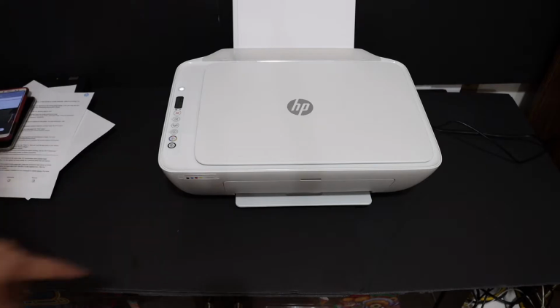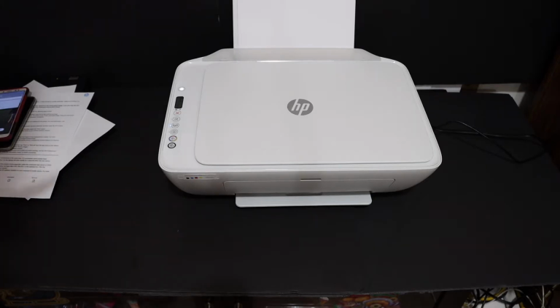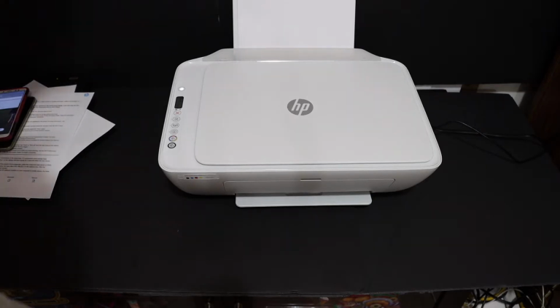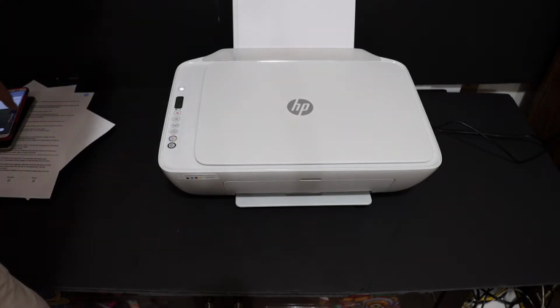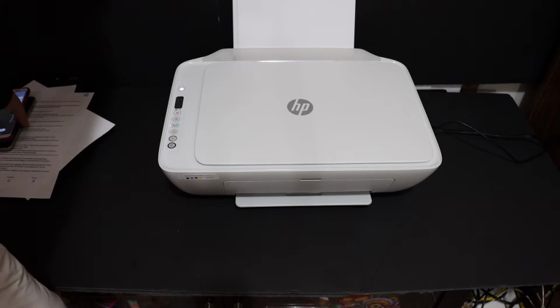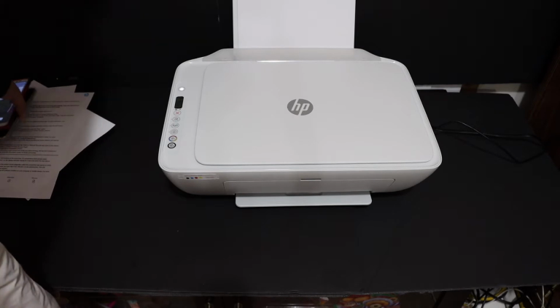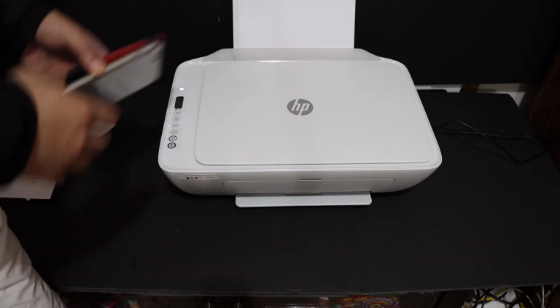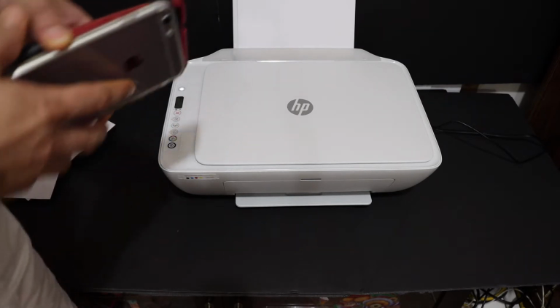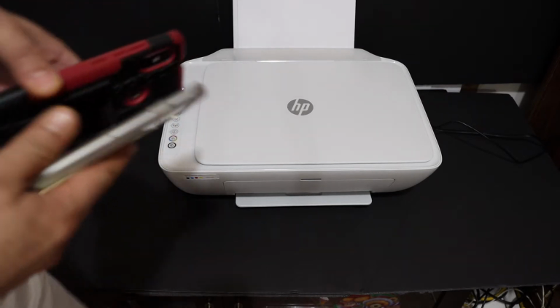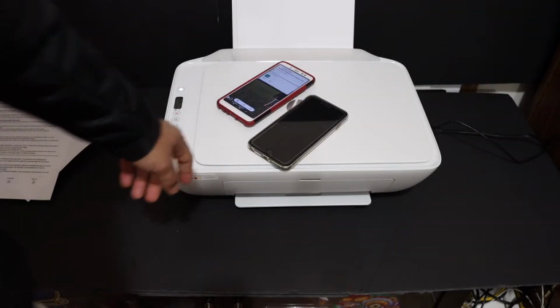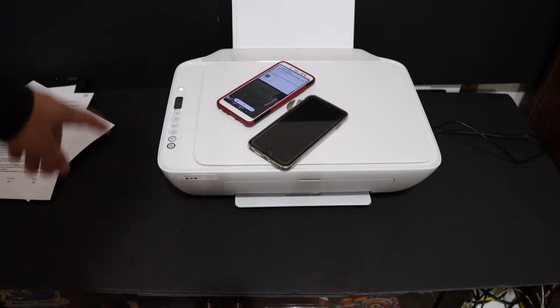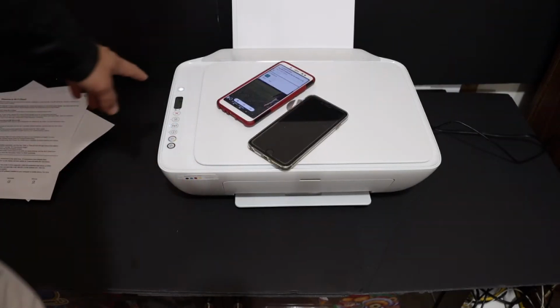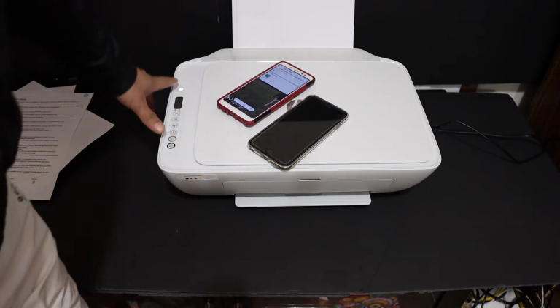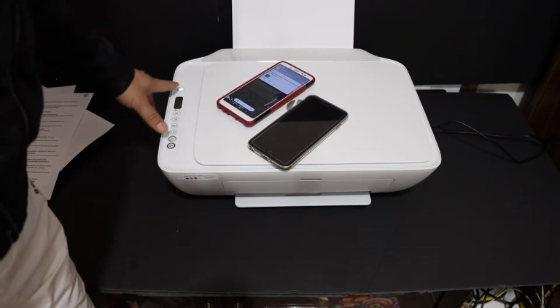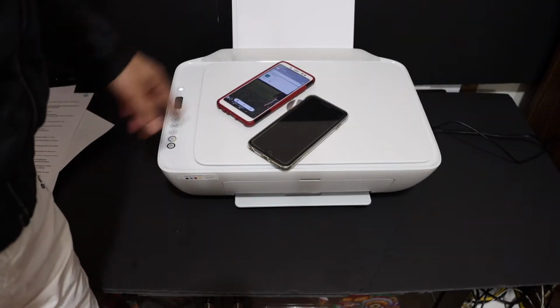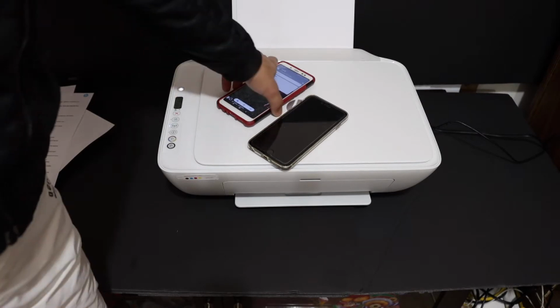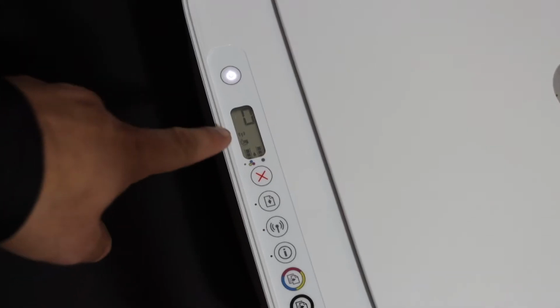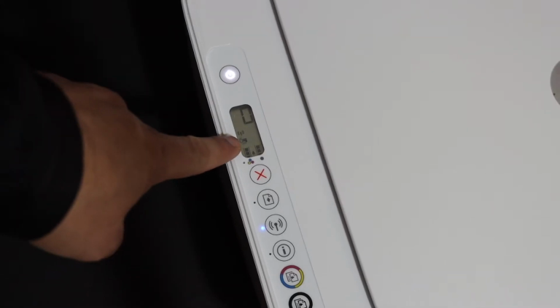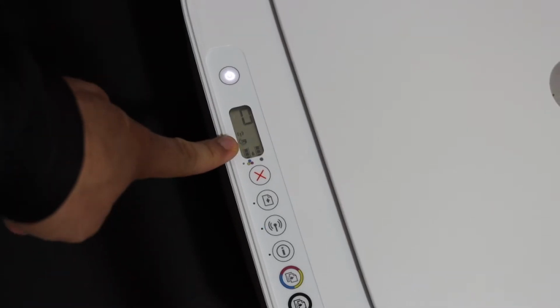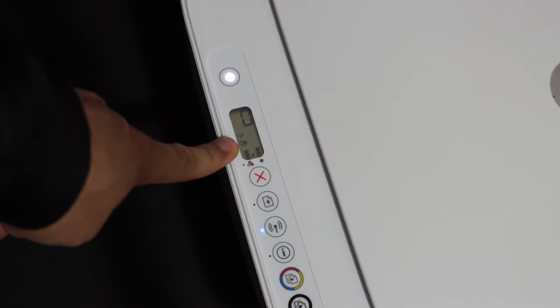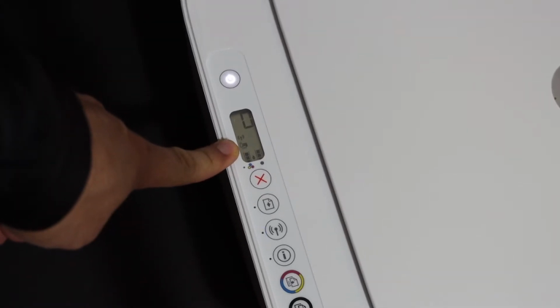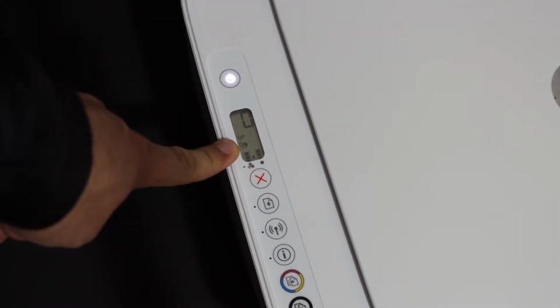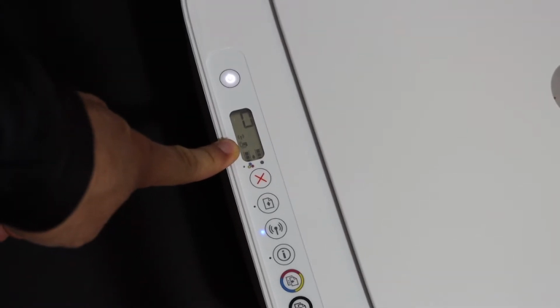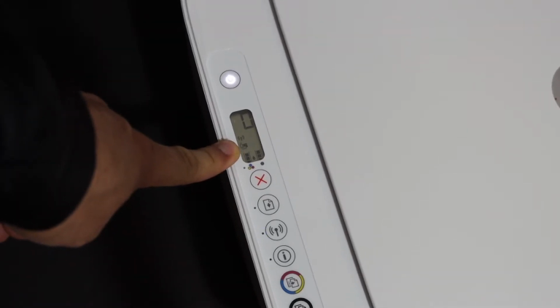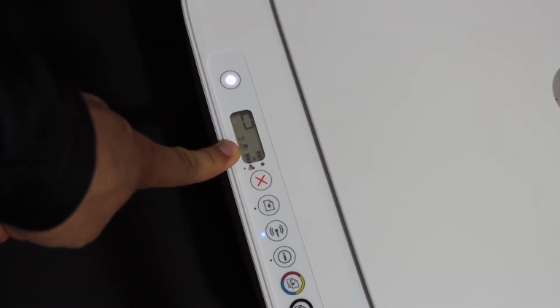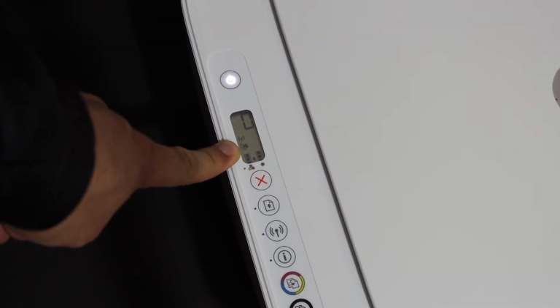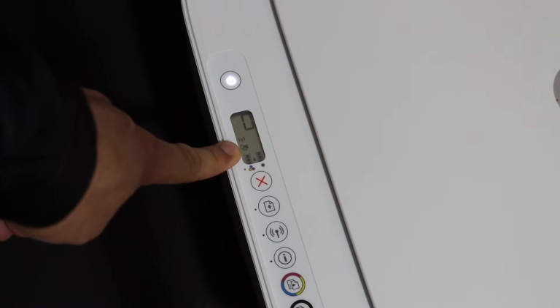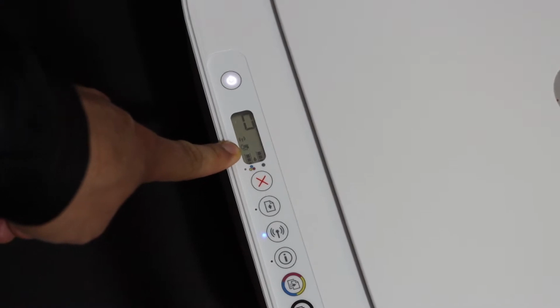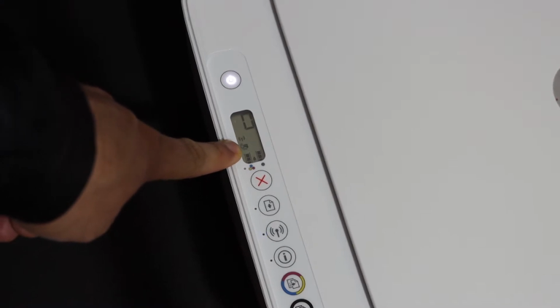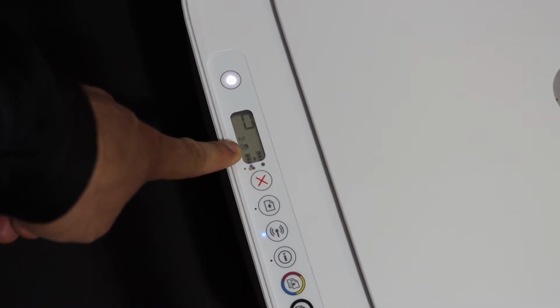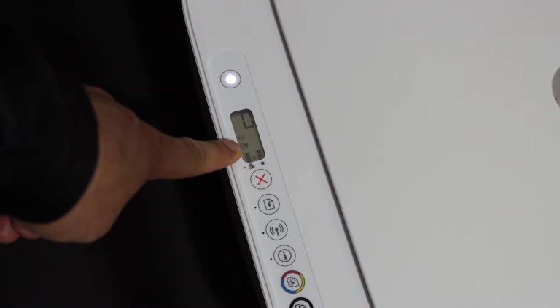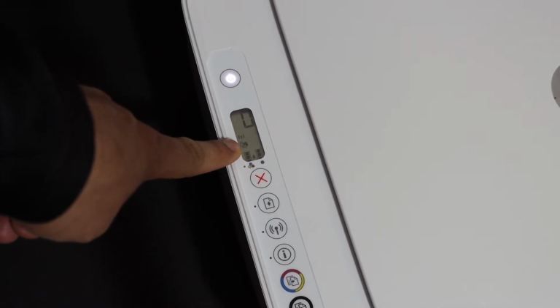I'm going to show you how to do the setup with your Android phone. First step is to switch on the printer and go to the display screen. On the display screen you can see the Wi-Fi Direct icon, which is just above the tri-color ink cartridge icon. It should be there — if you don't see it, you just have to switch off the printer and switch it on again.